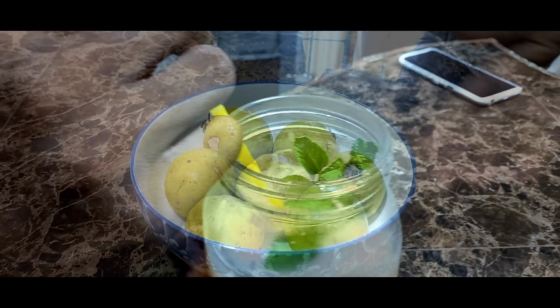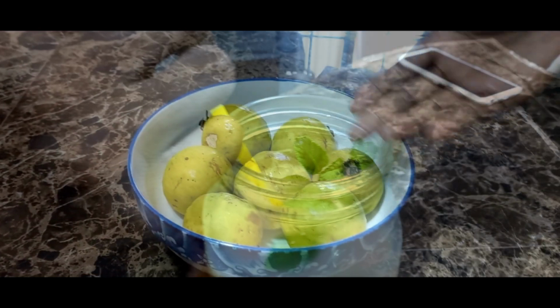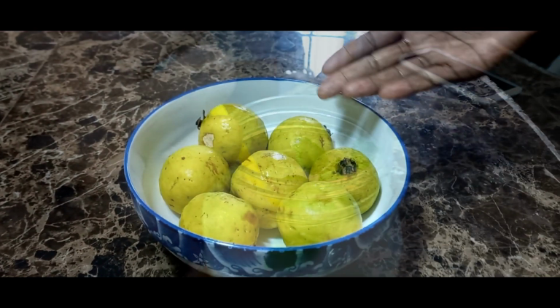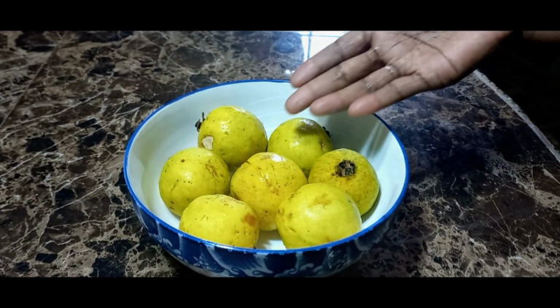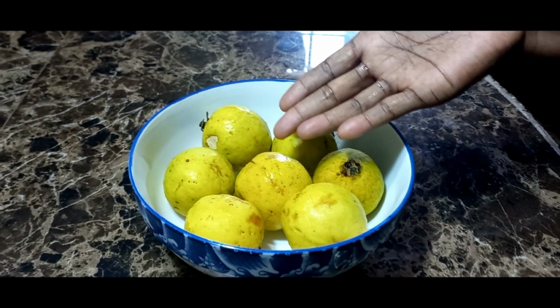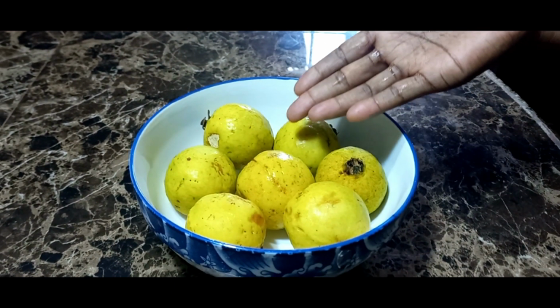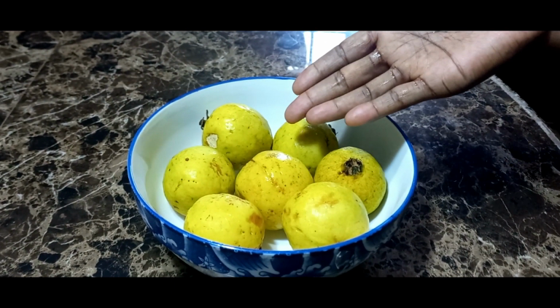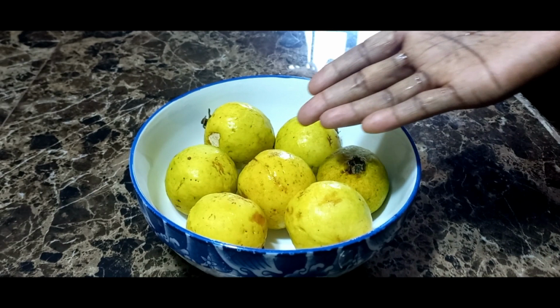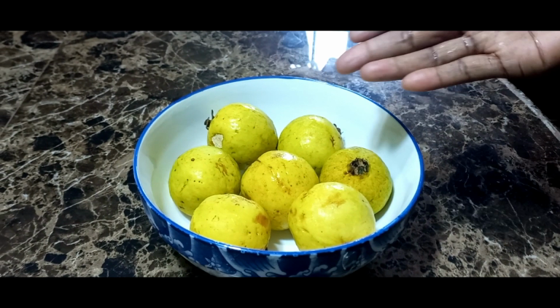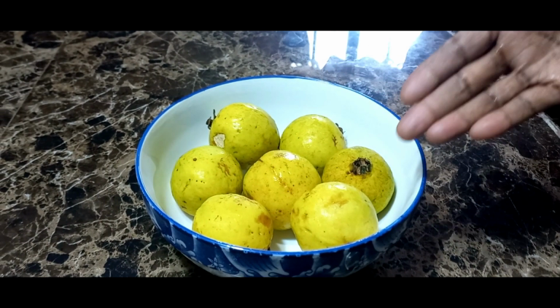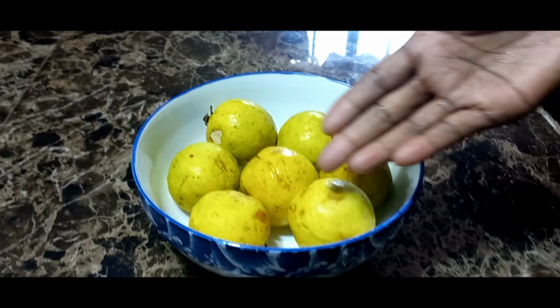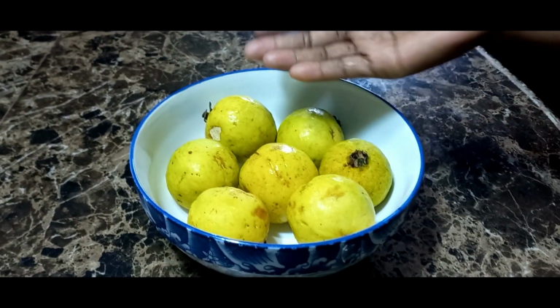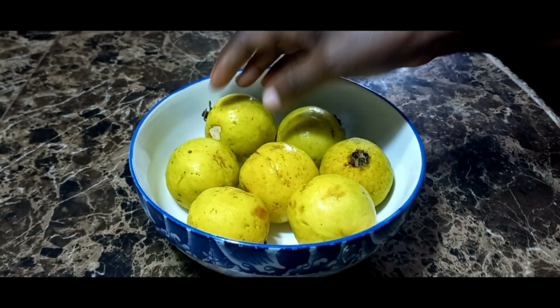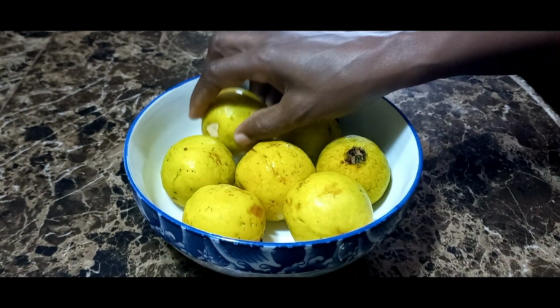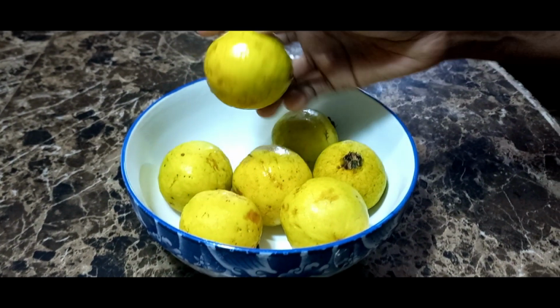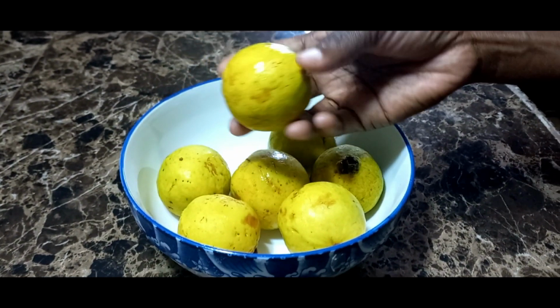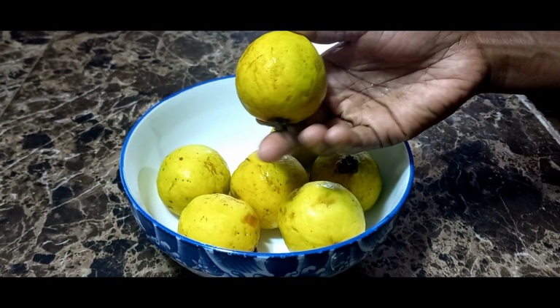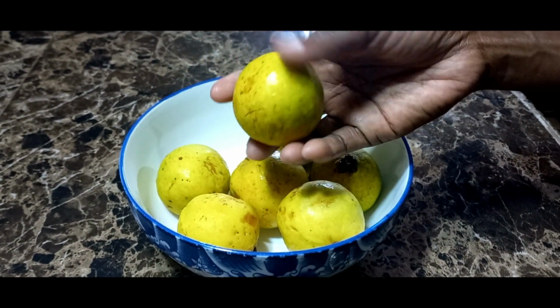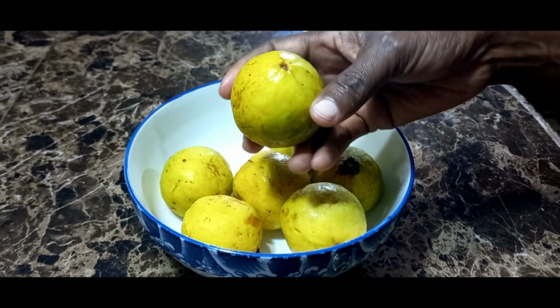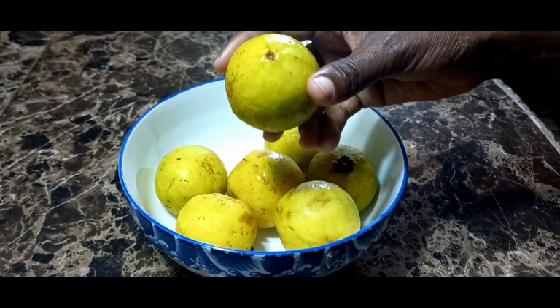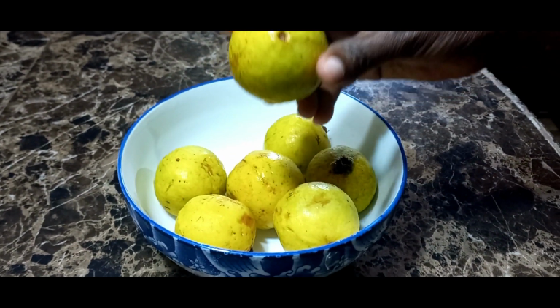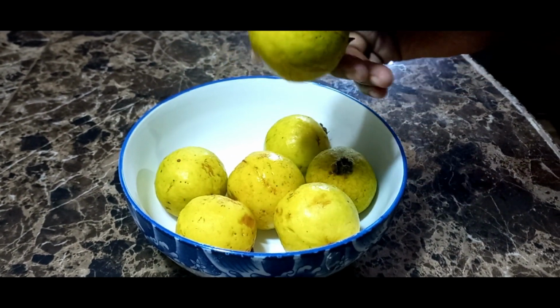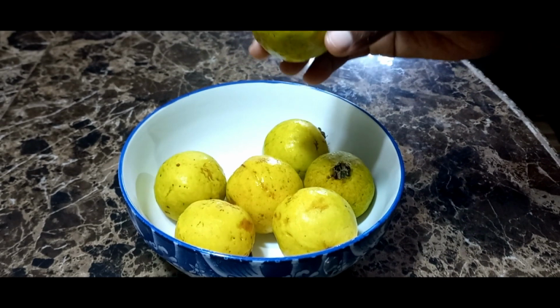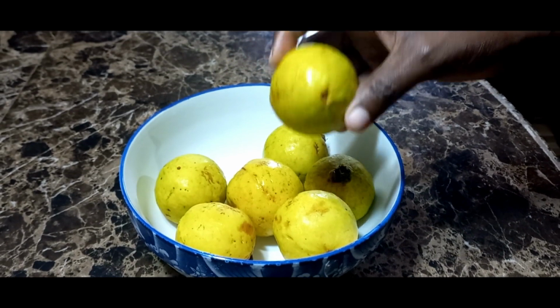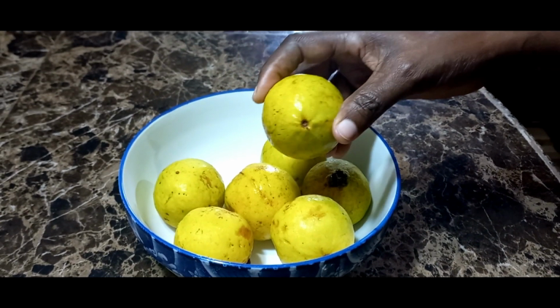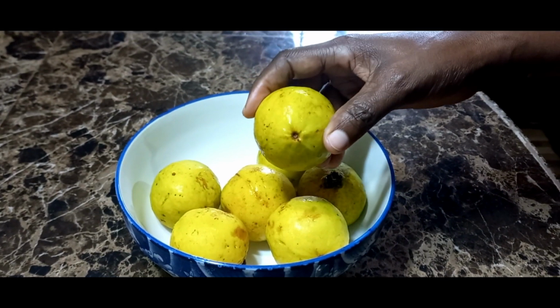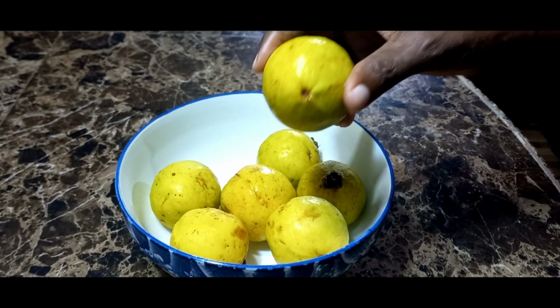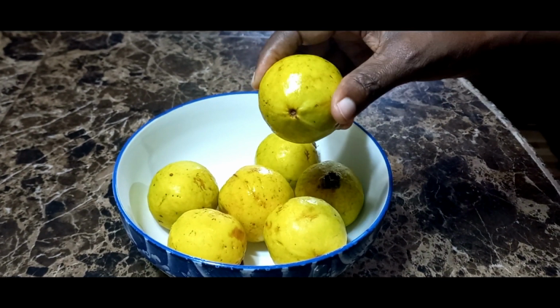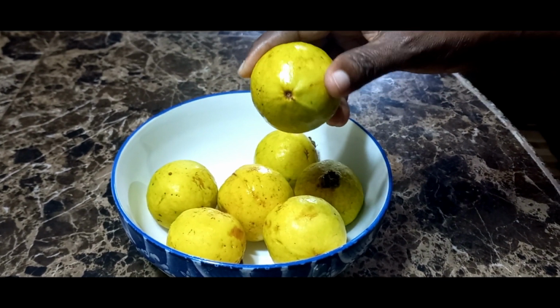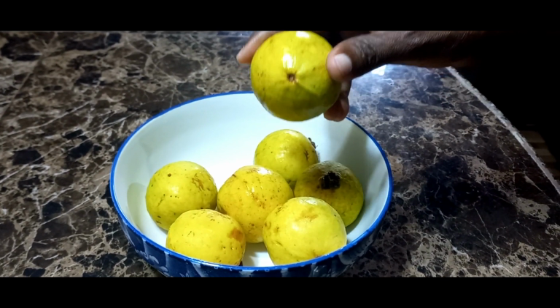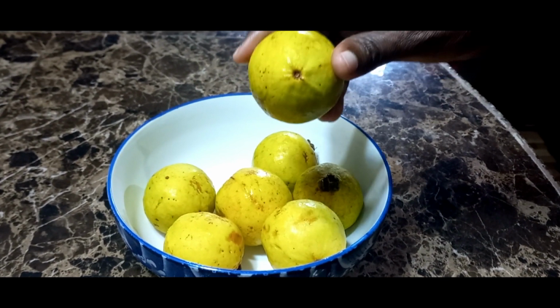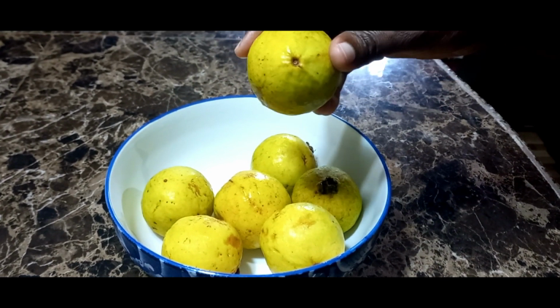There's nothing like fresh guava to make some fresh, nice guava juice. First, you're gonna start off with washing your guava, so come along with me.